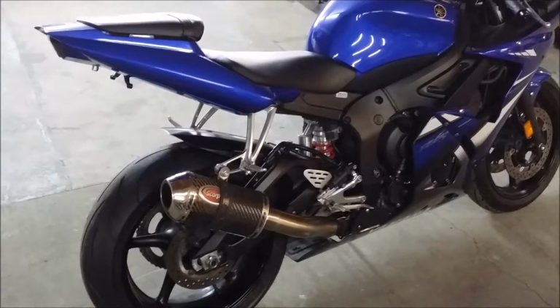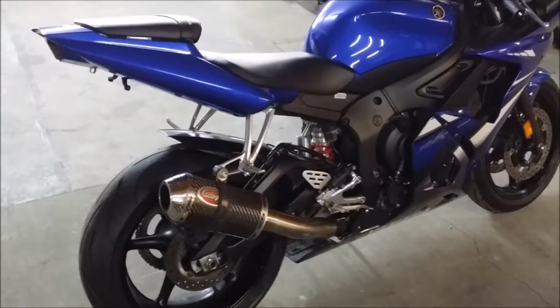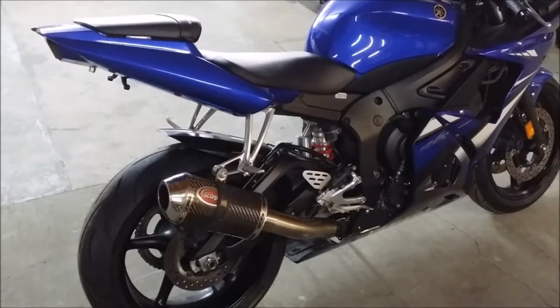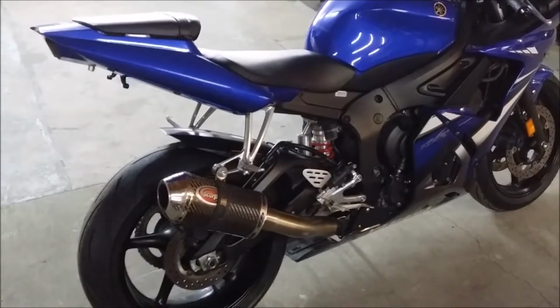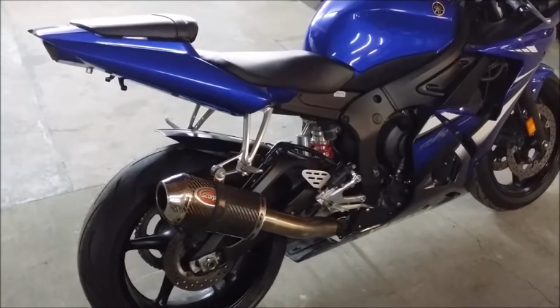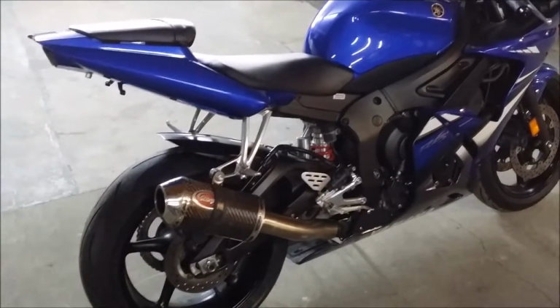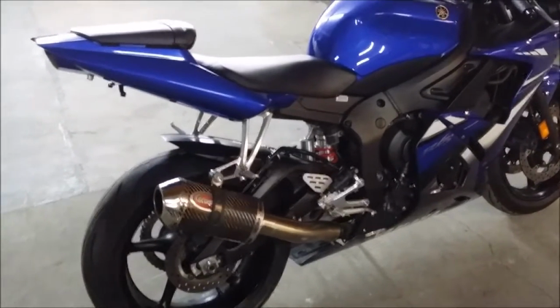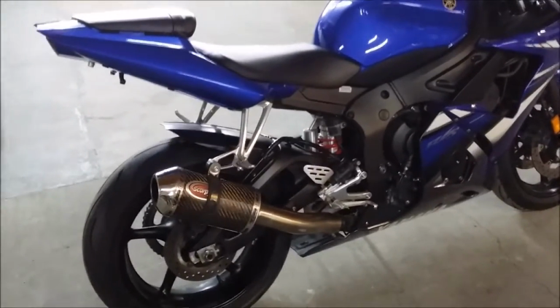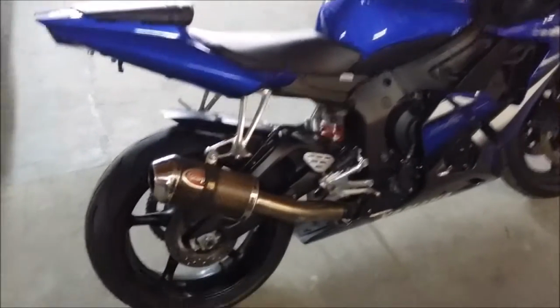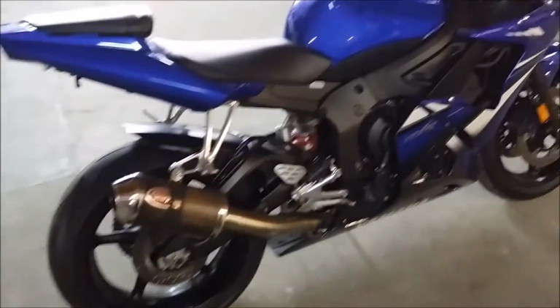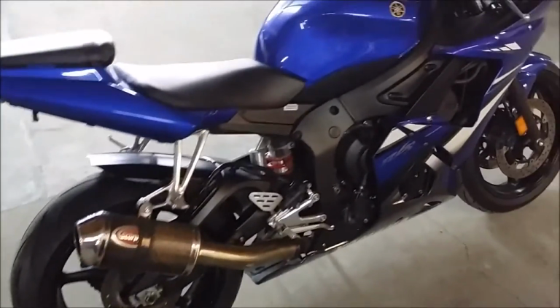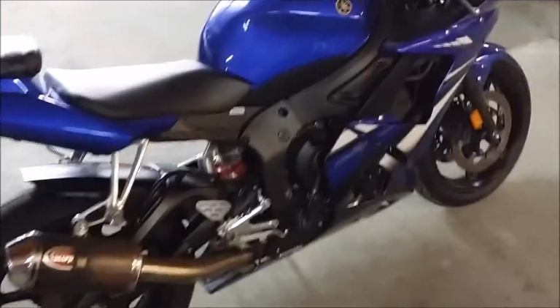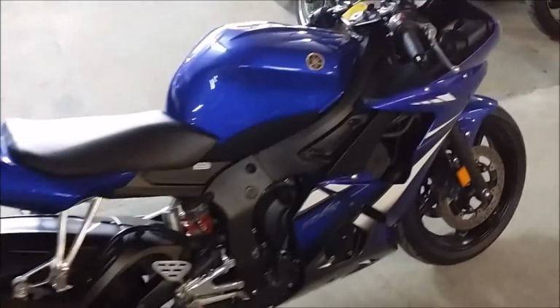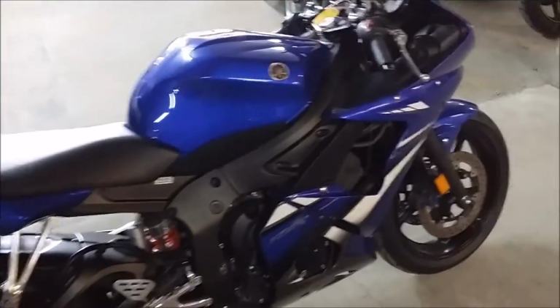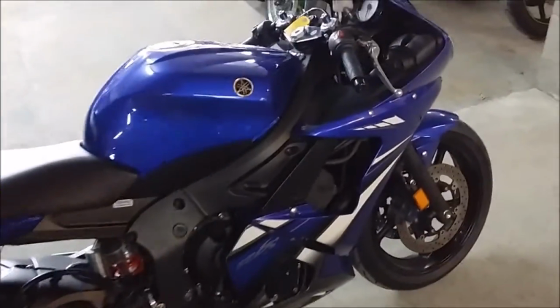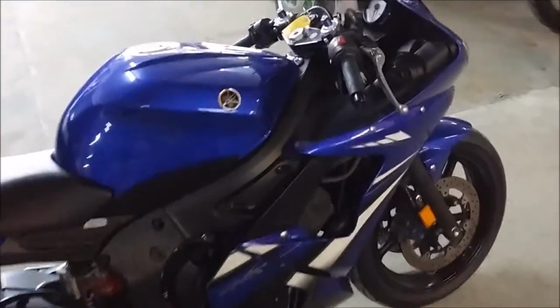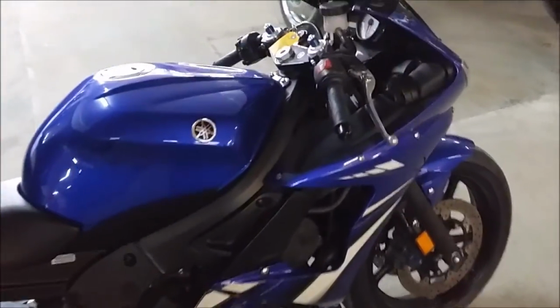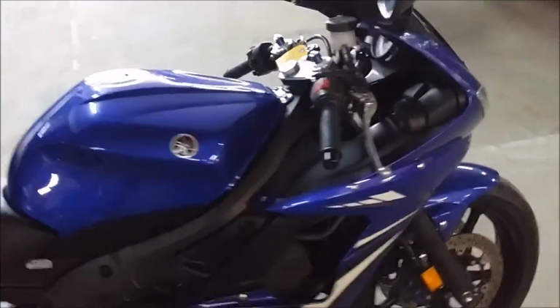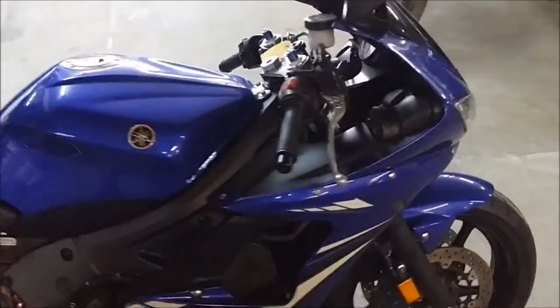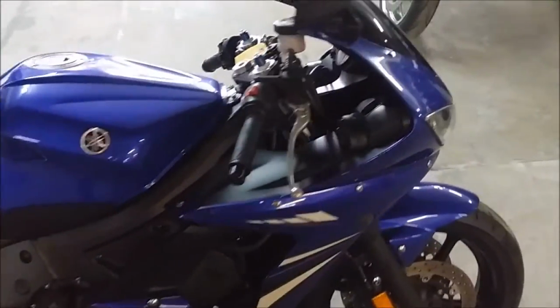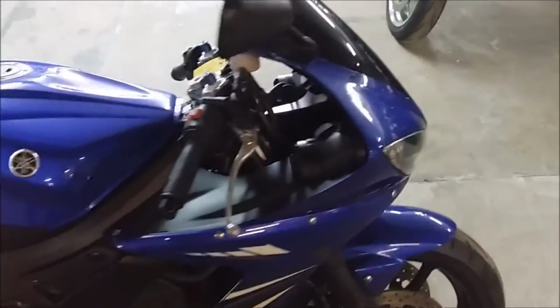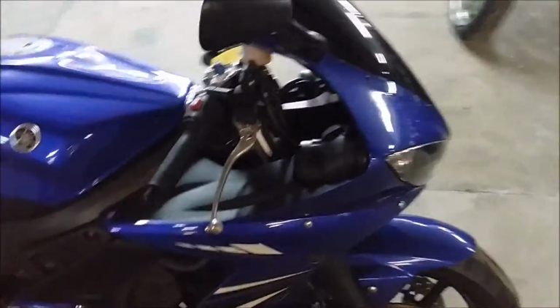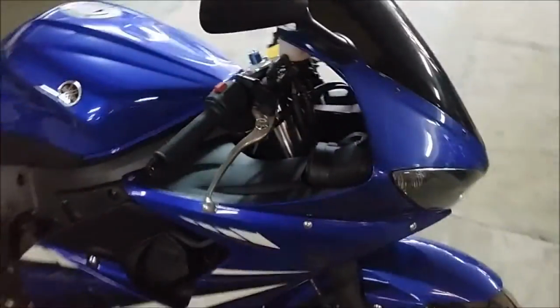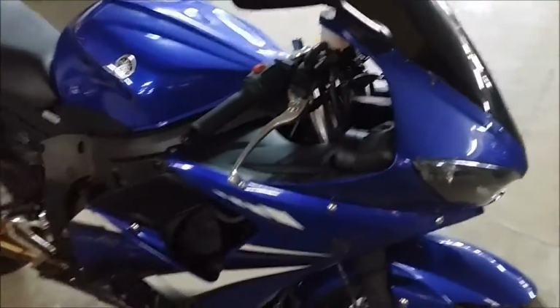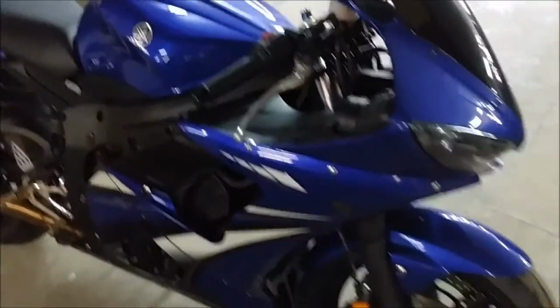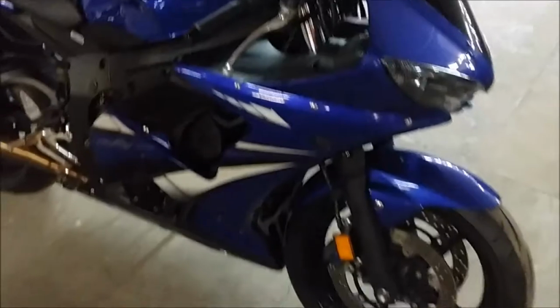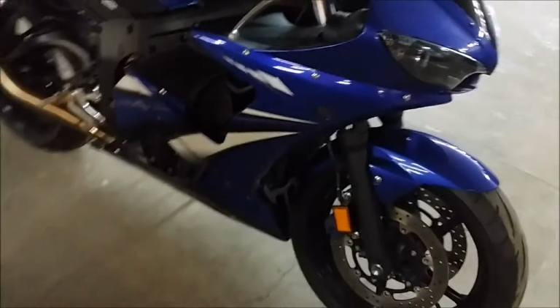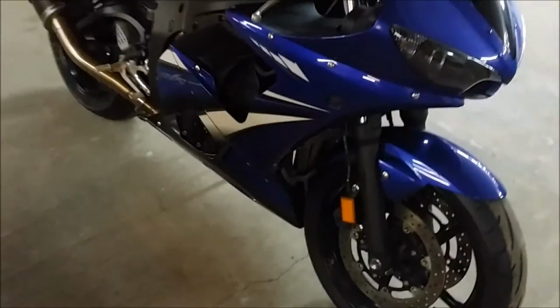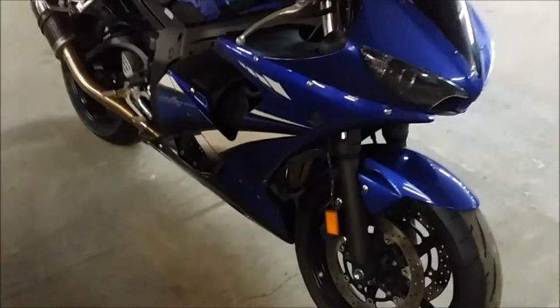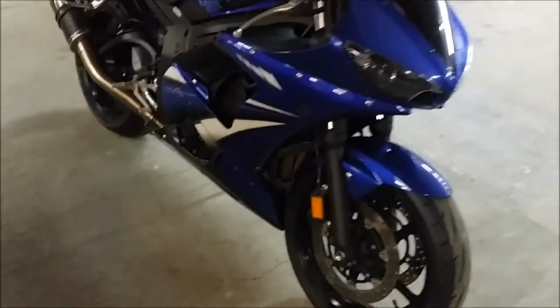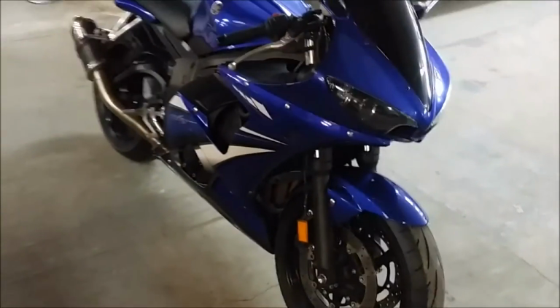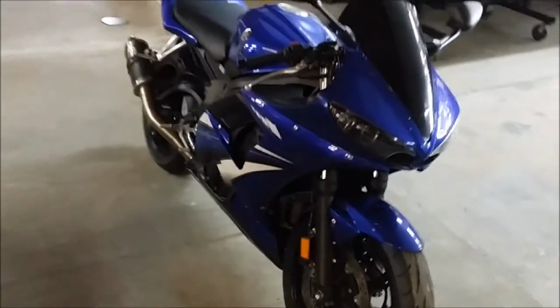We have a 2007 Yamaha R6 crotch rocket for sale with all the extras: Fender Eliminator Kit, LED integrated rear turn signals, flush mount front turn signals, tinted windscreen, and more.